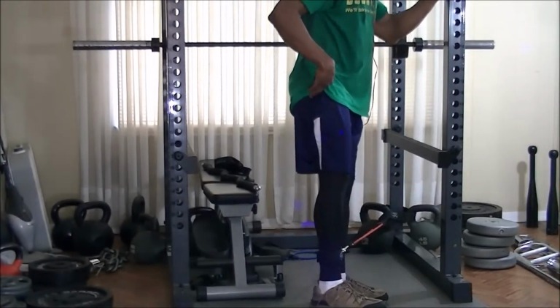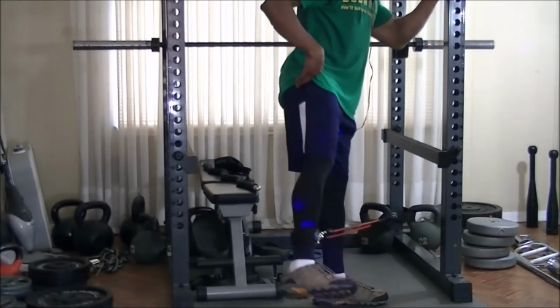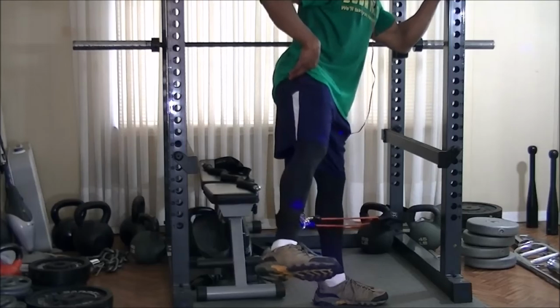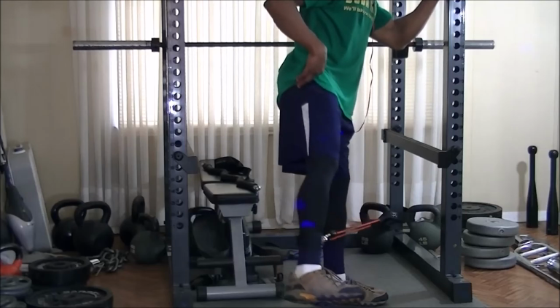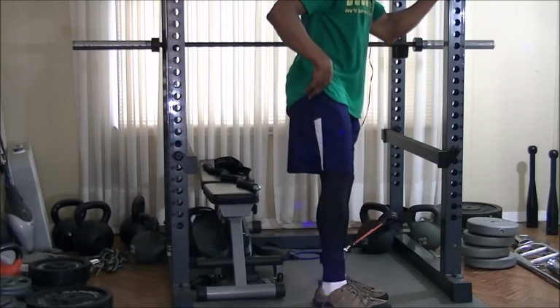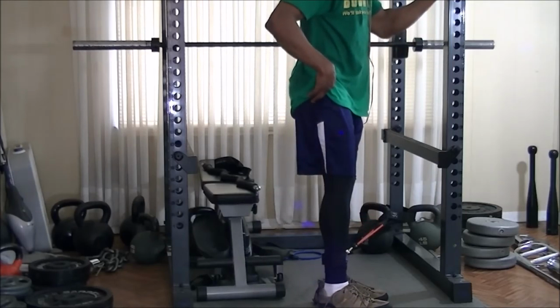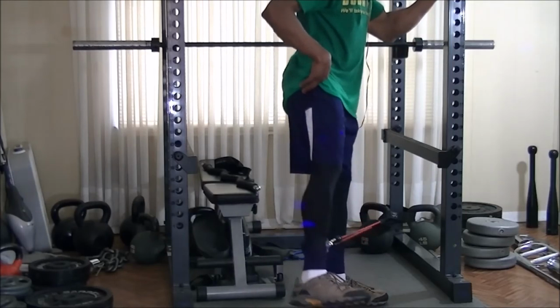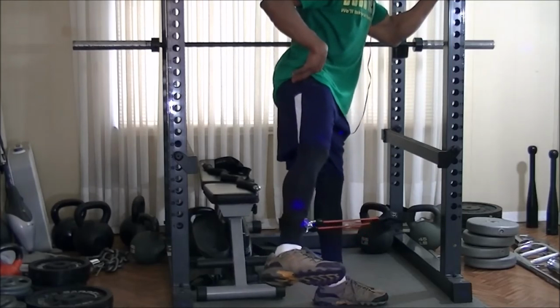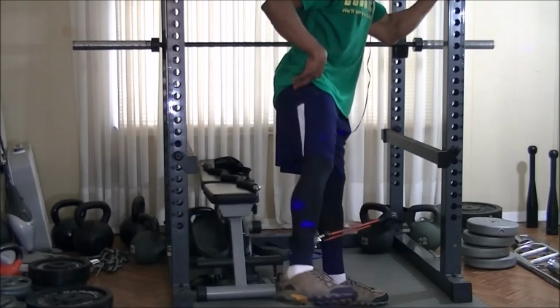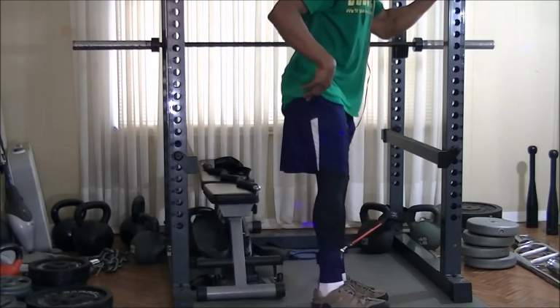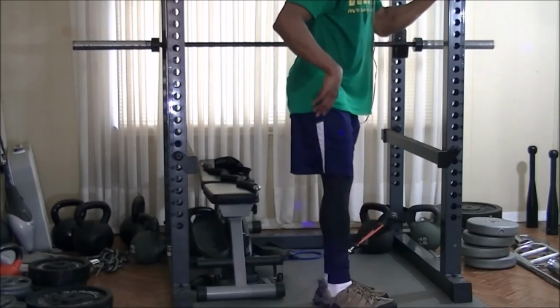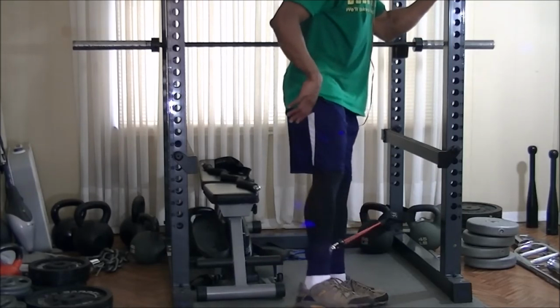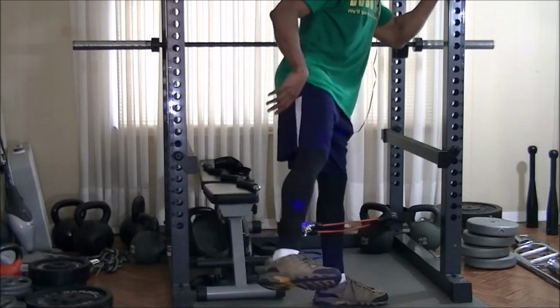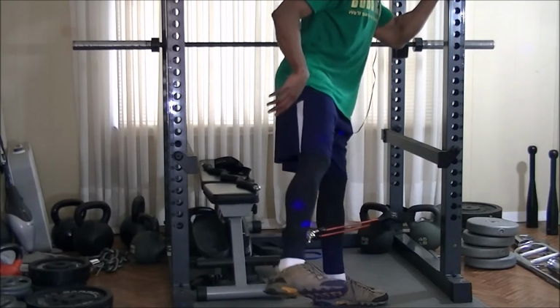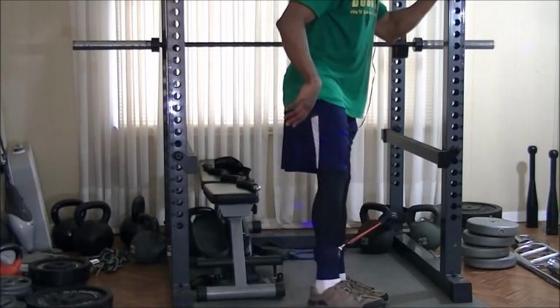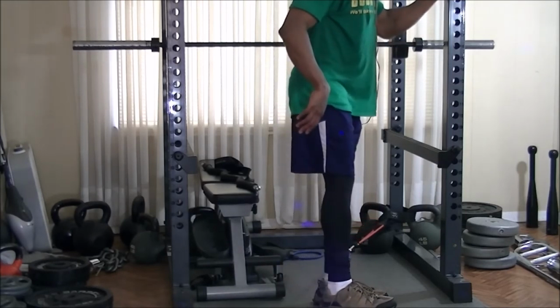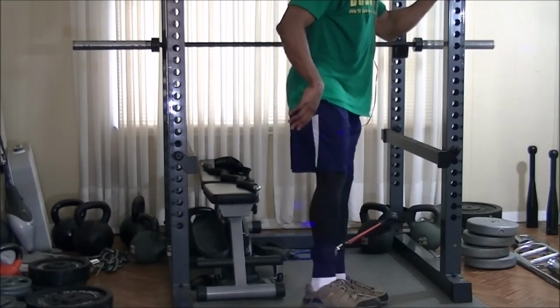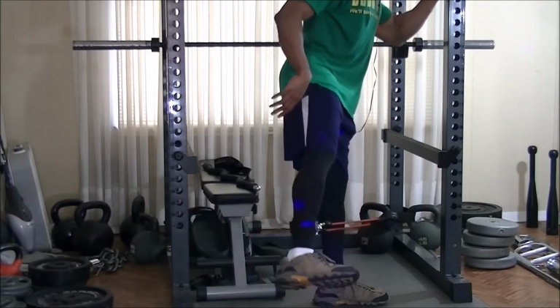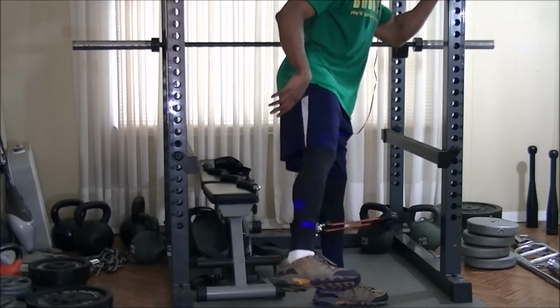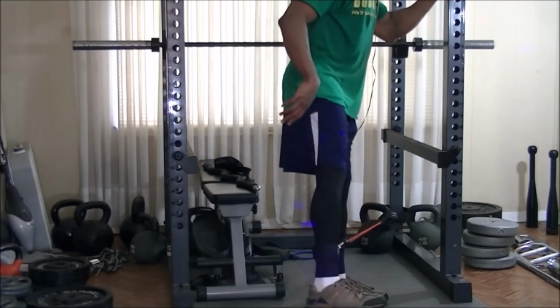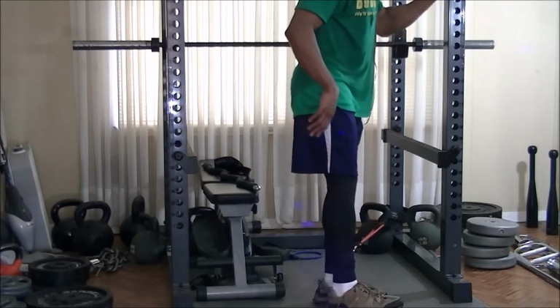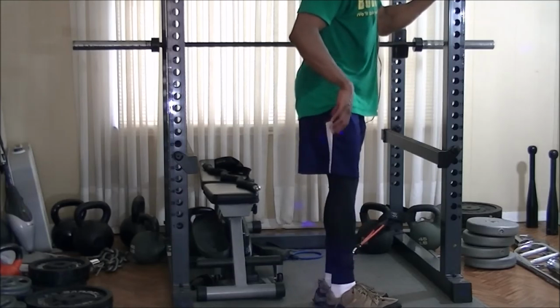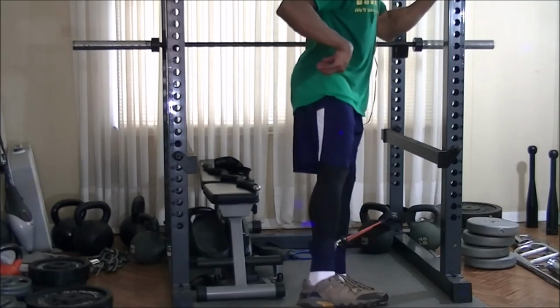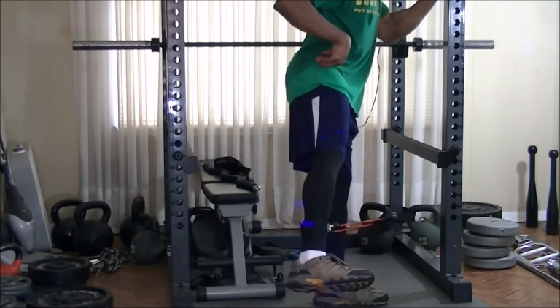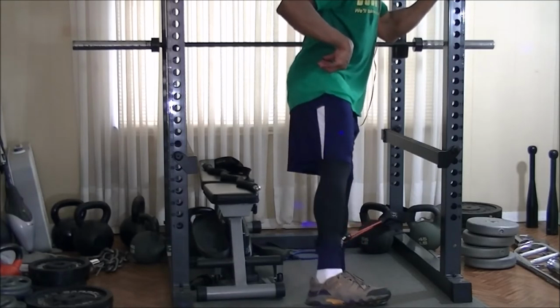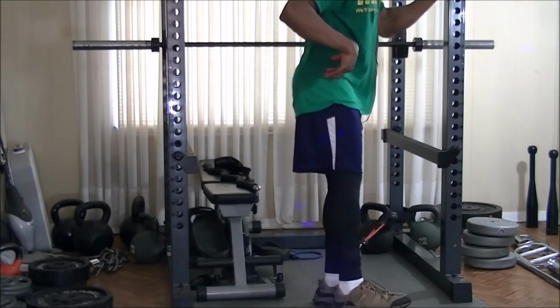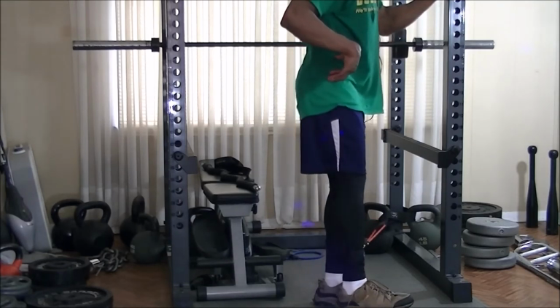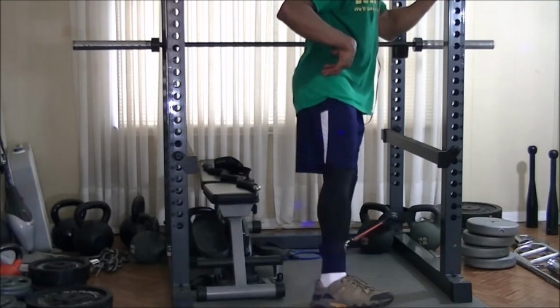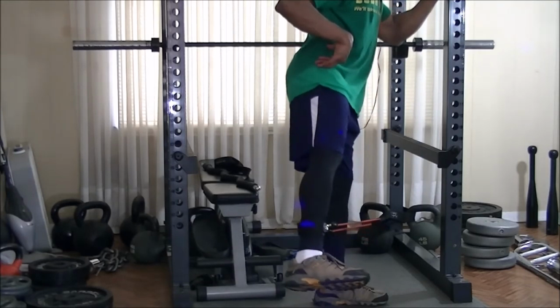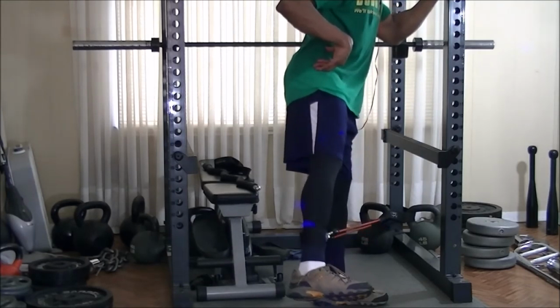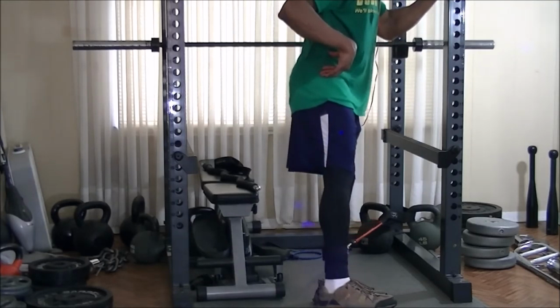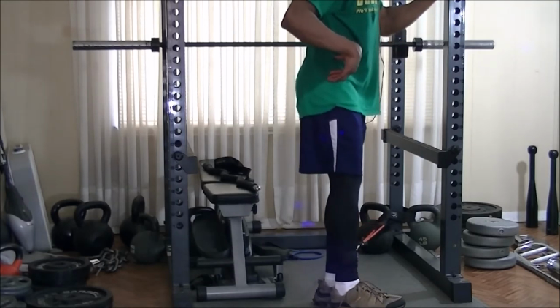I then decided to go back into hip abductors to really stretch everything out and end the workout. Pretty much getting a good stretch in and preventing the same things from happening again, of course.